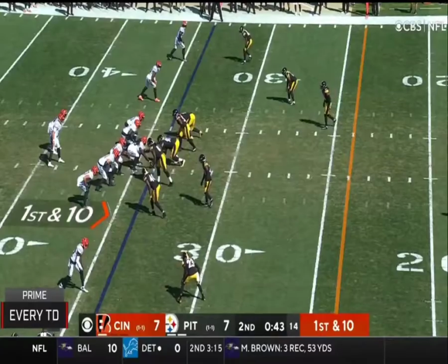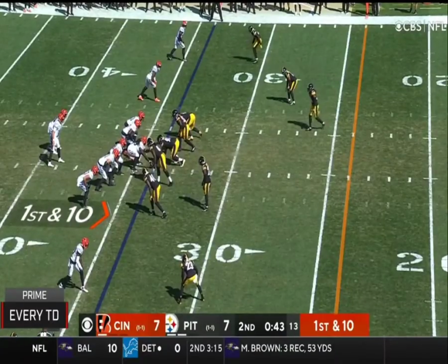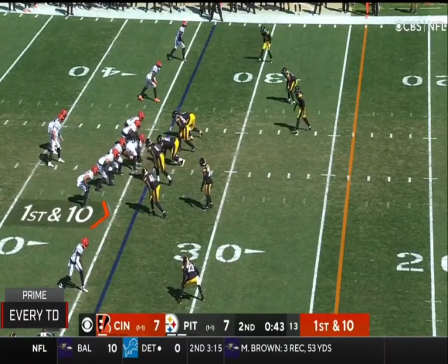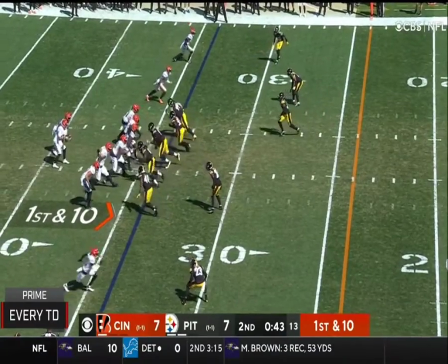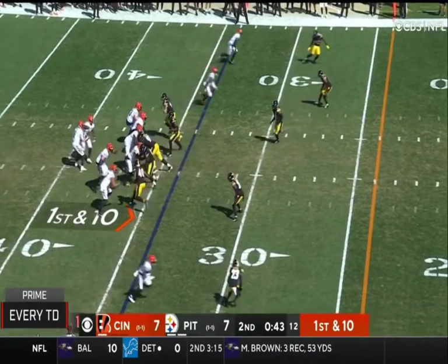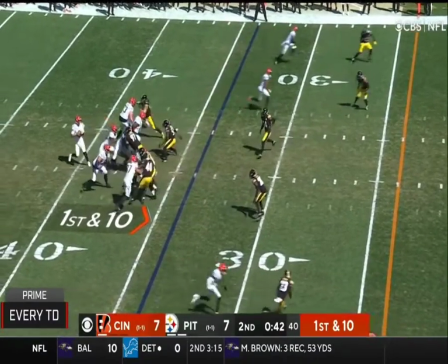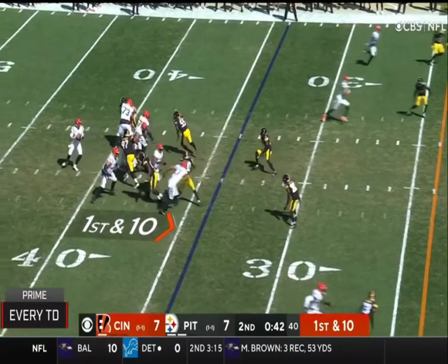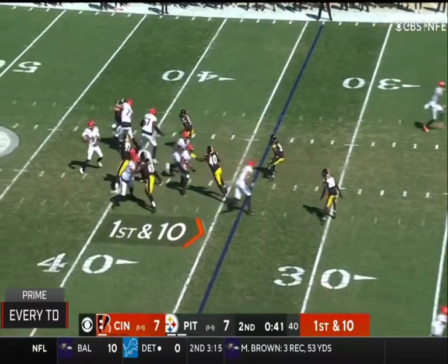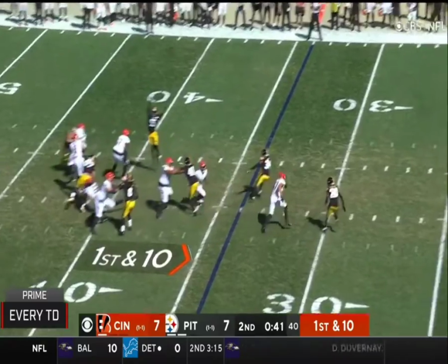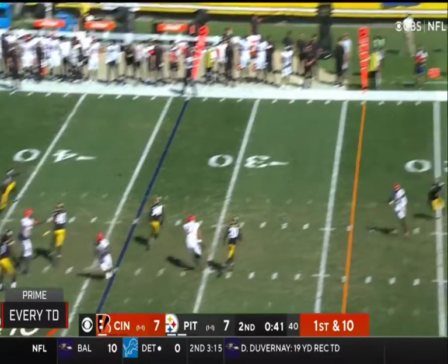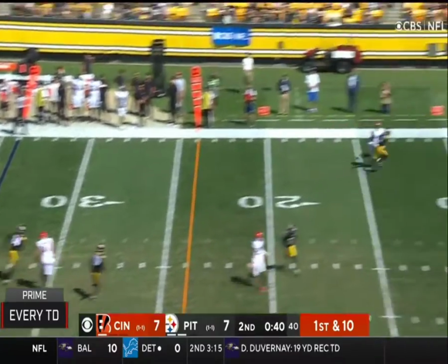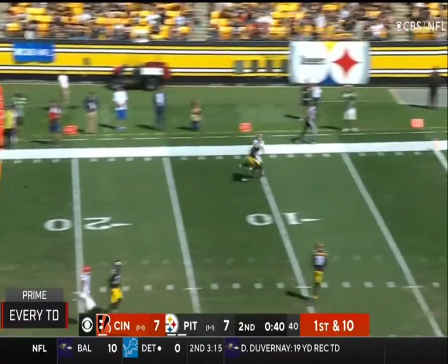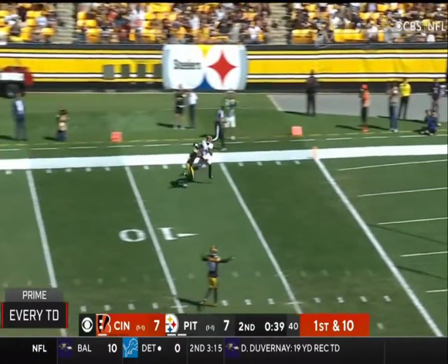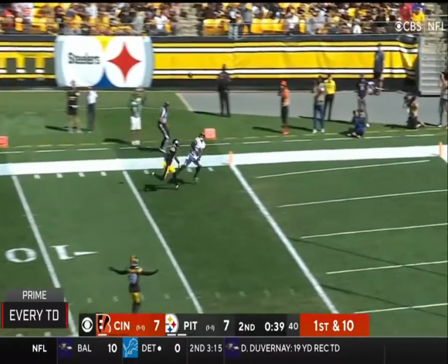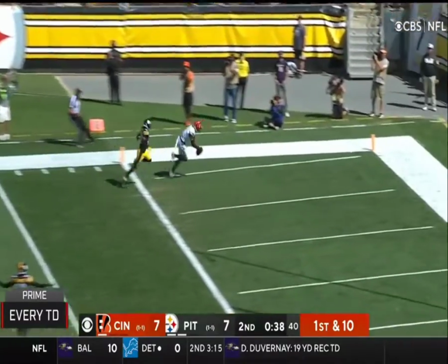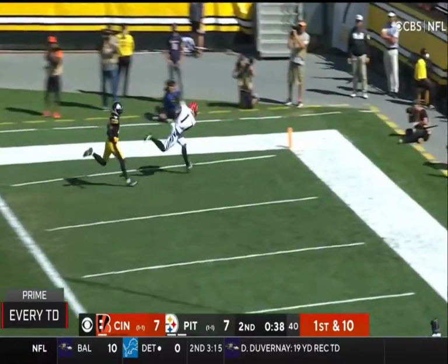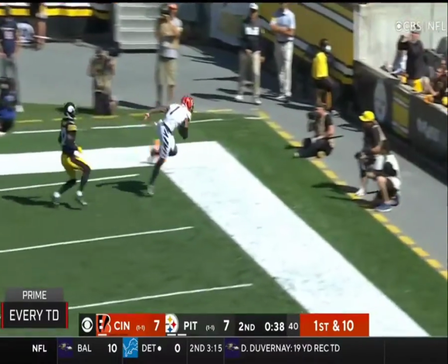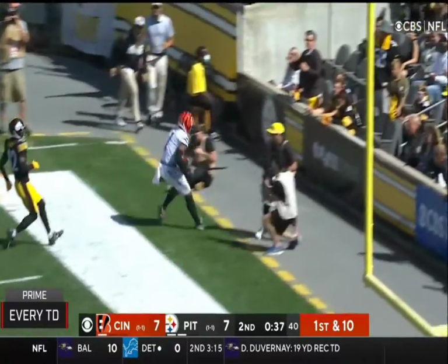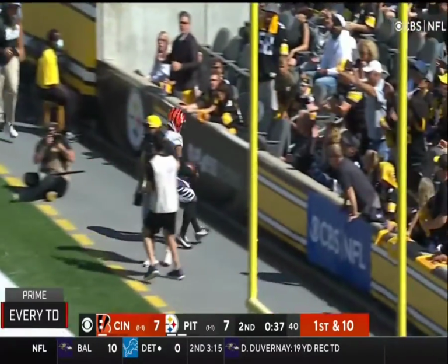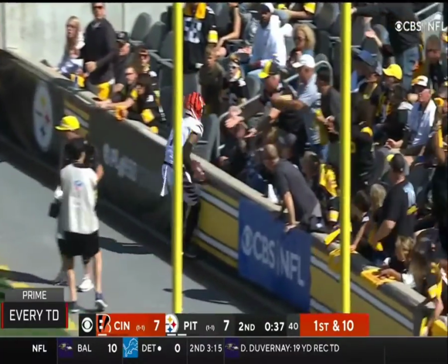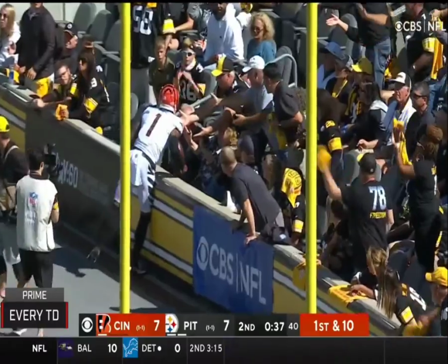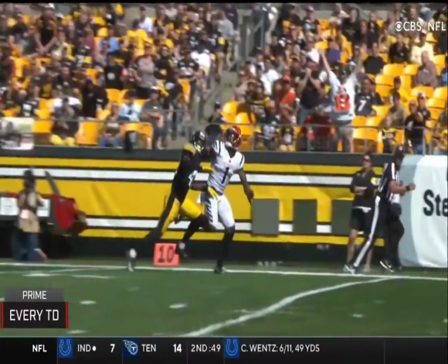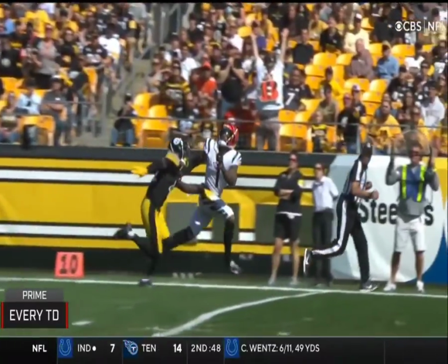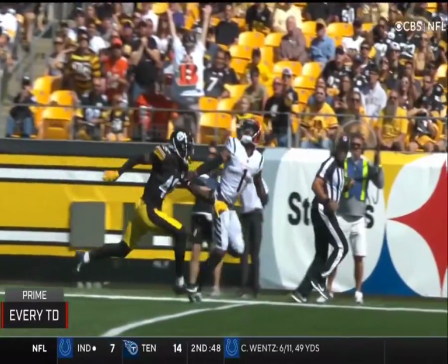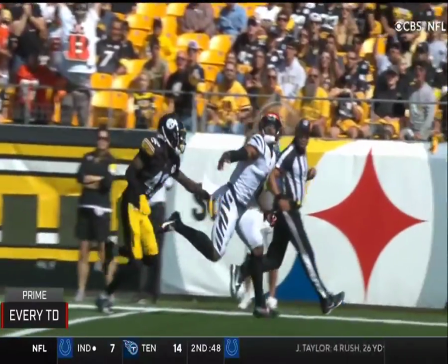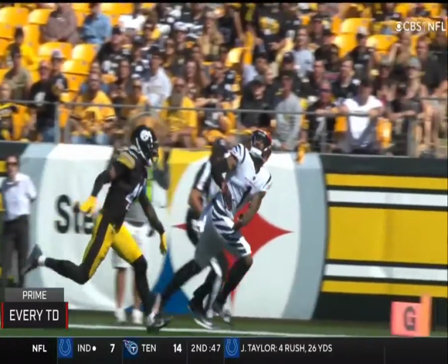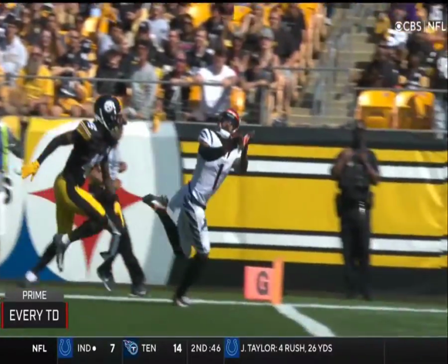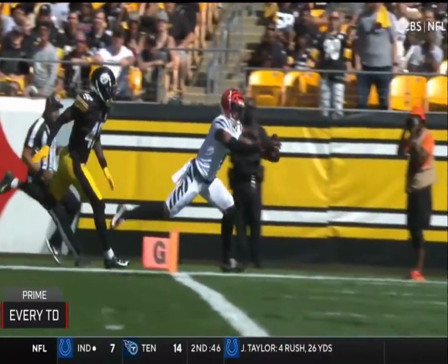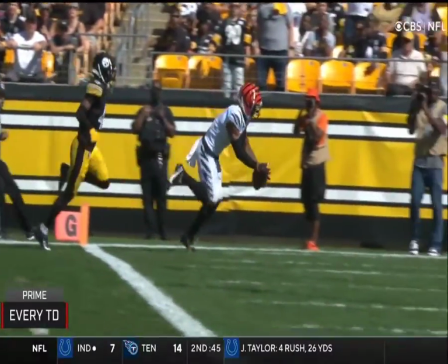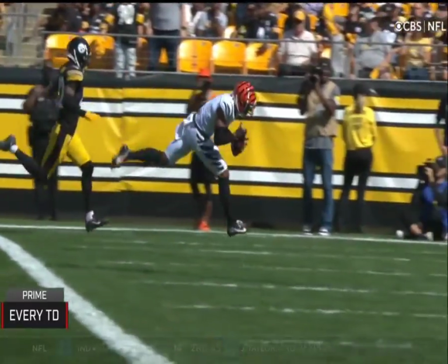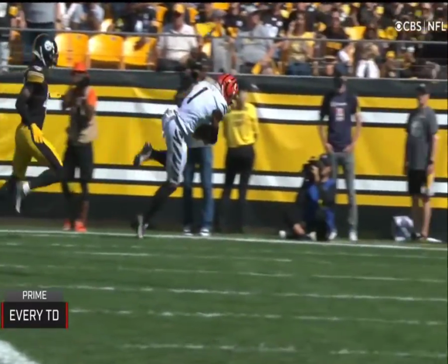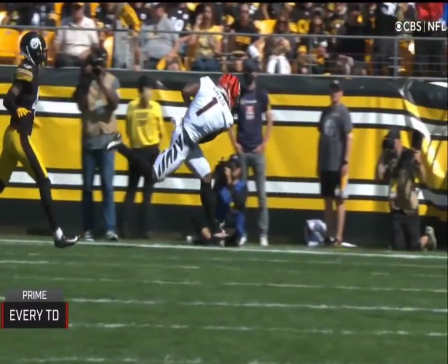Ryan is in. One timeout for Cincinnati. And going deep into the end zone — caught by Chase. Oh my goodness, what a grab! 34-yard touchdown throw.